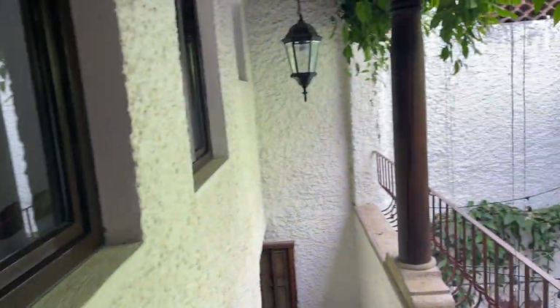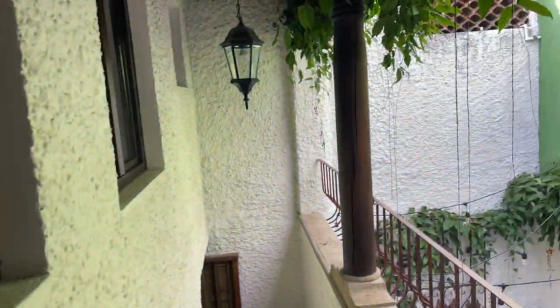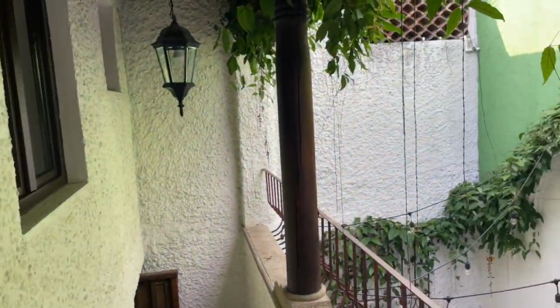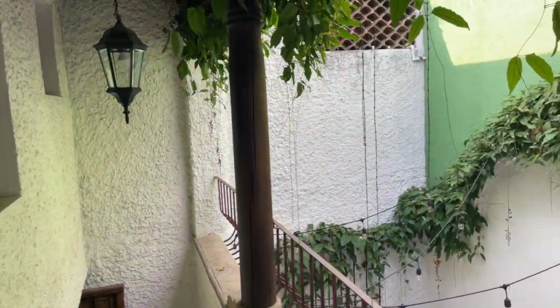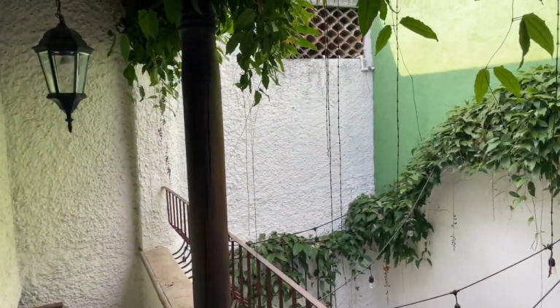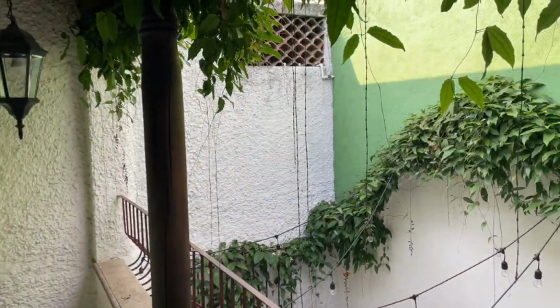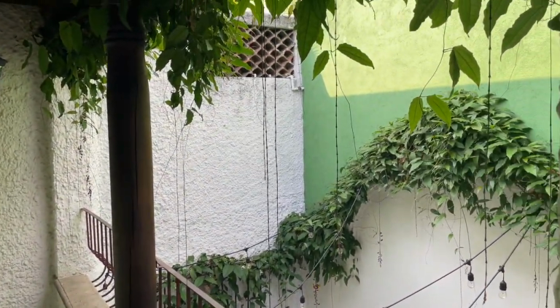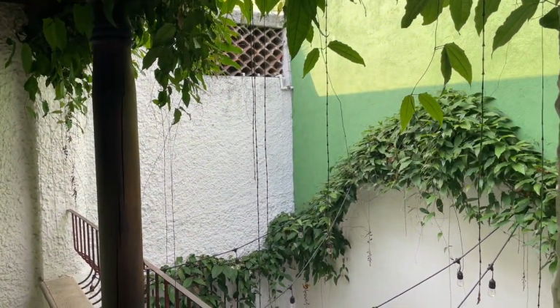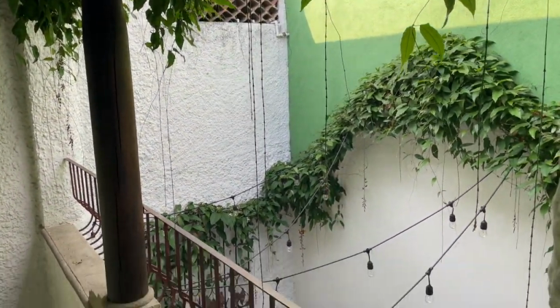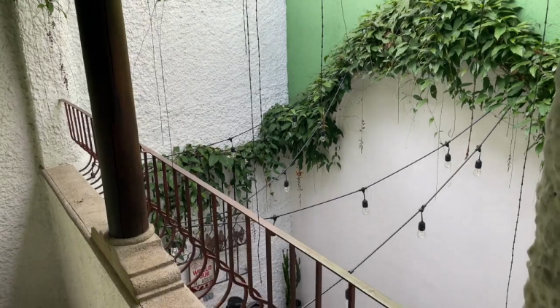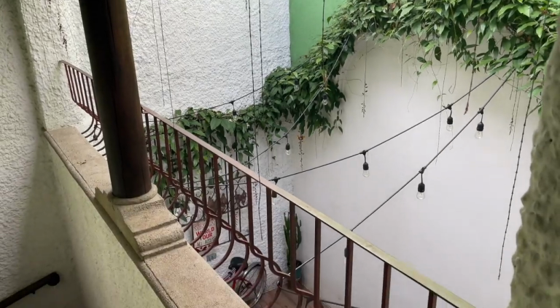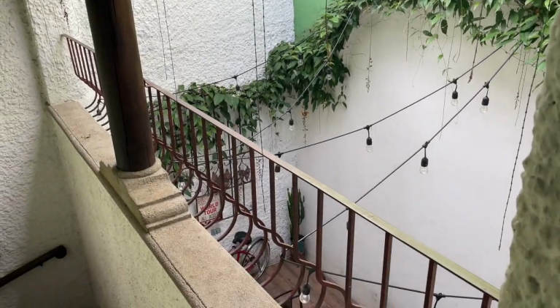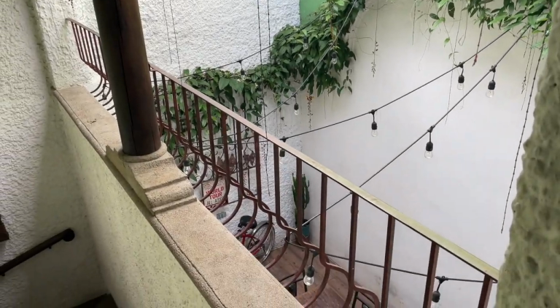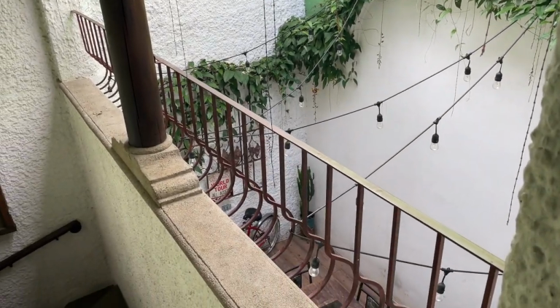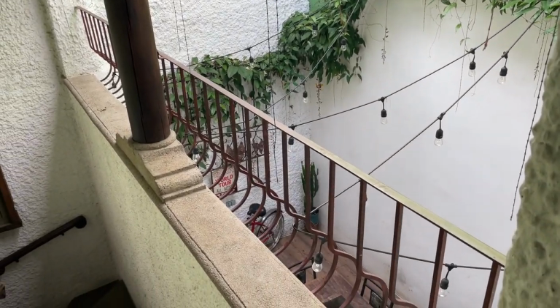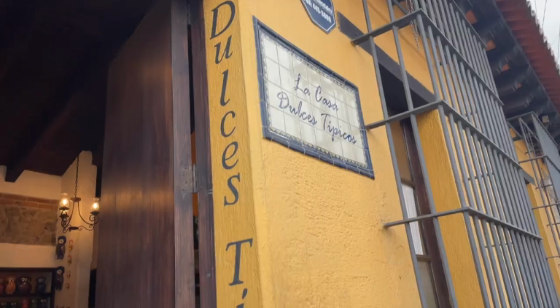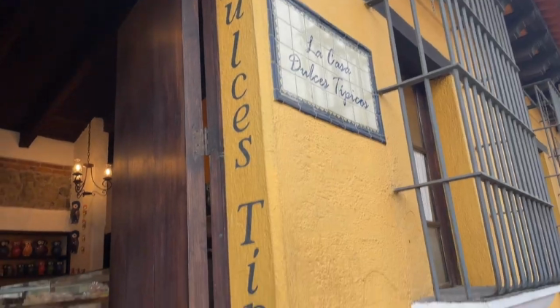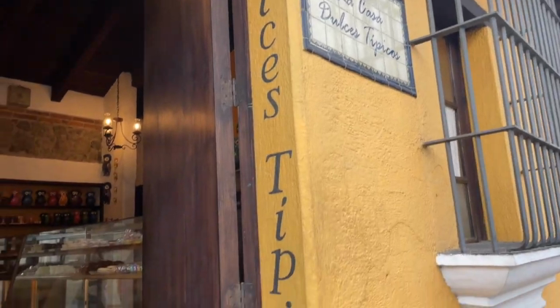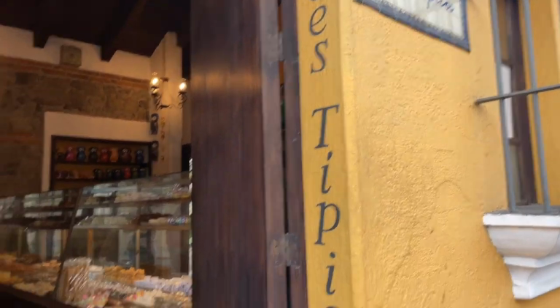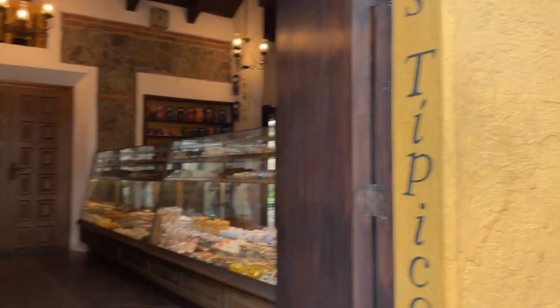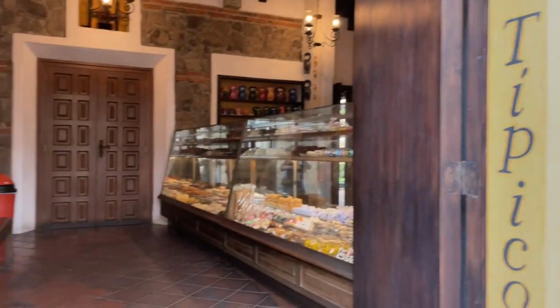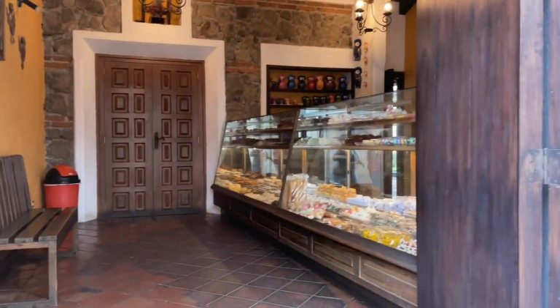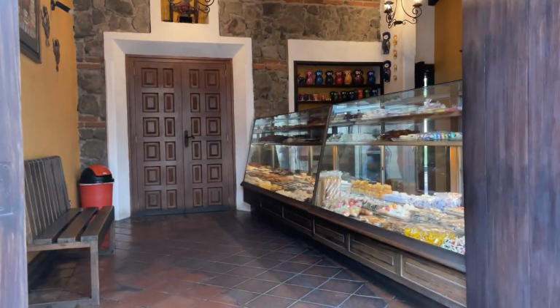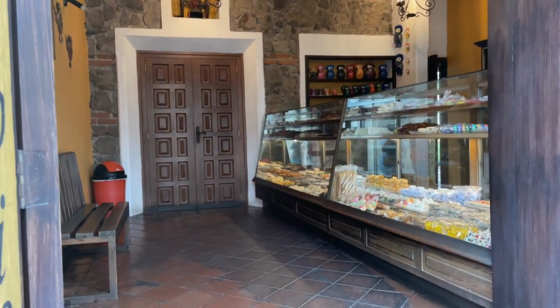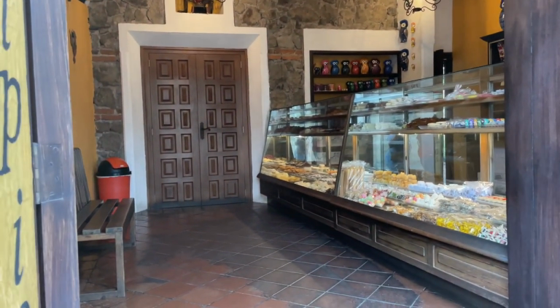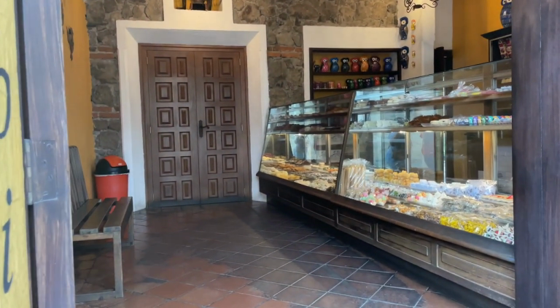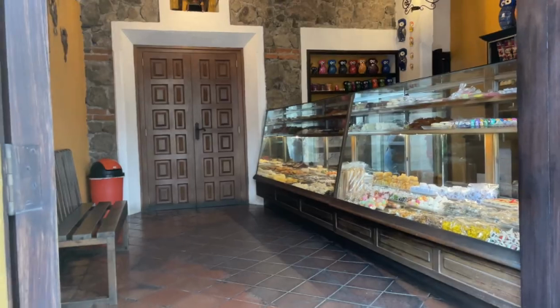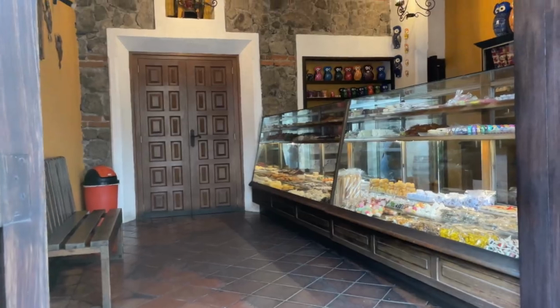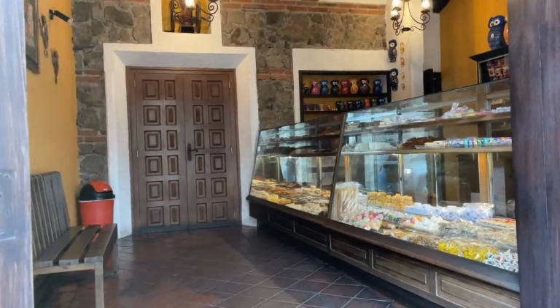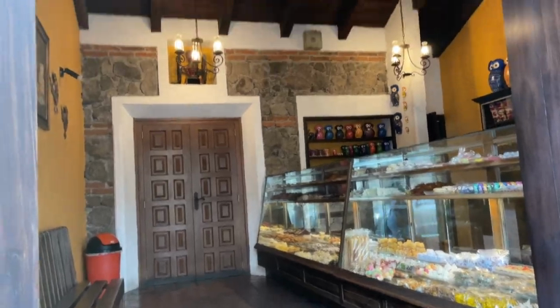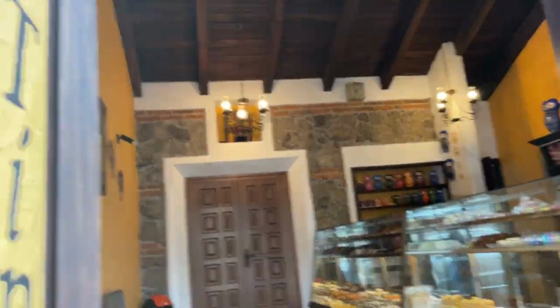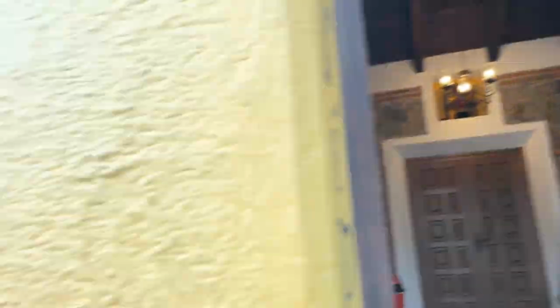And look at our view right from here. This is a bakery right close to where we're staying. Everything looks really good in there.